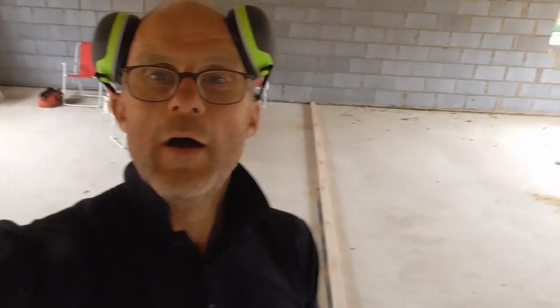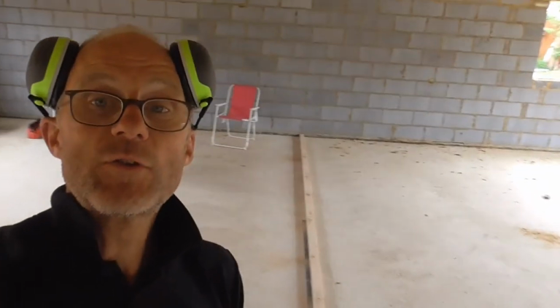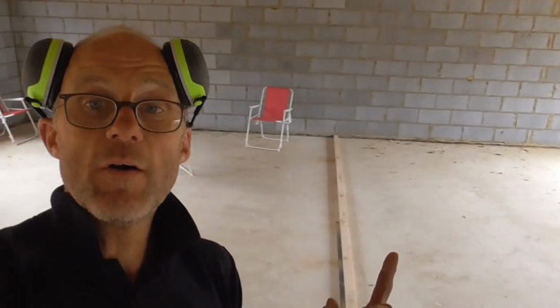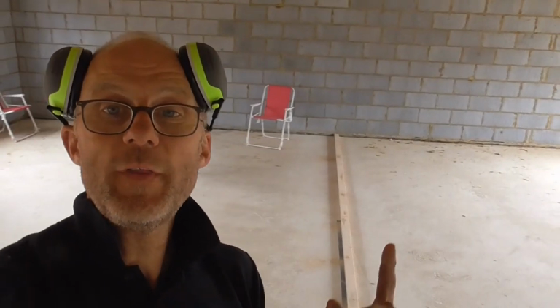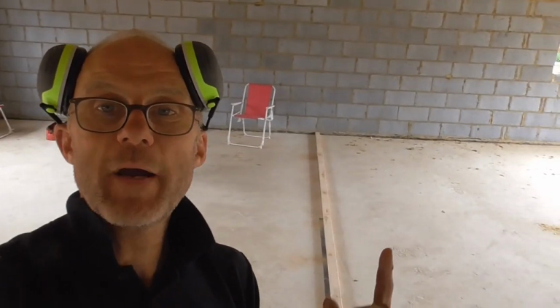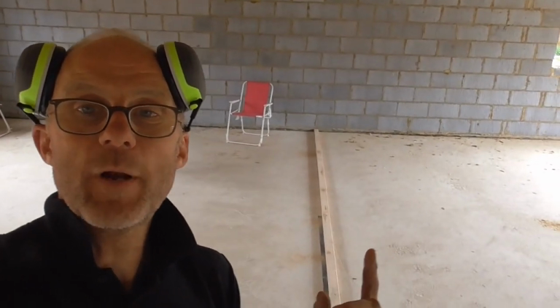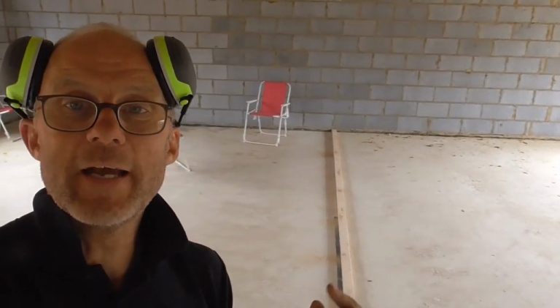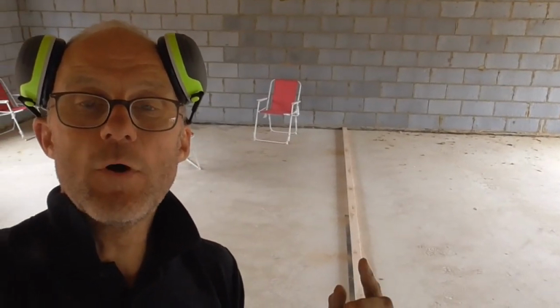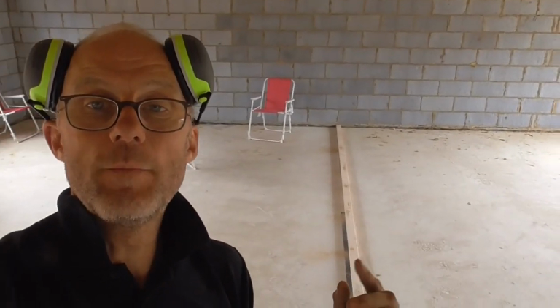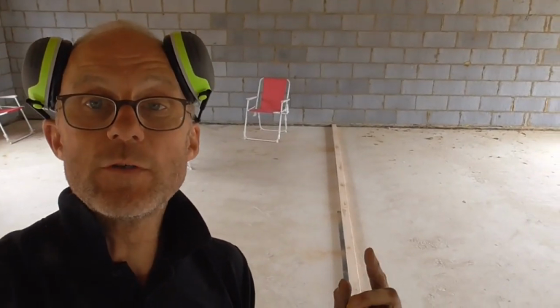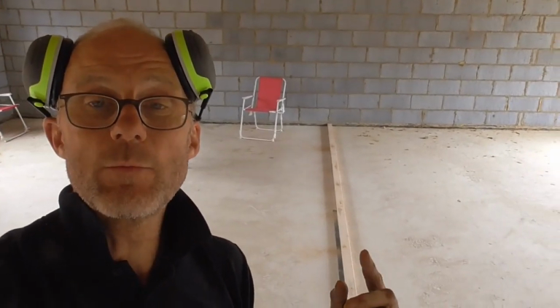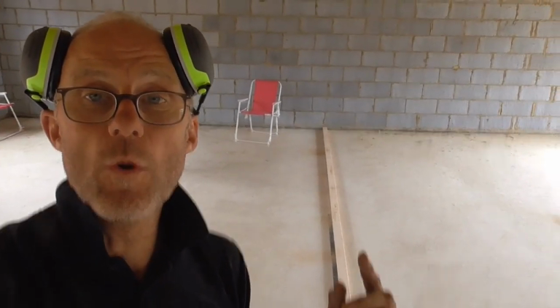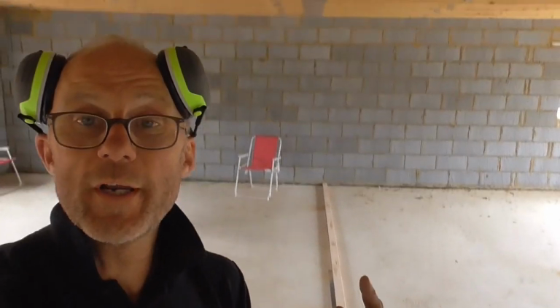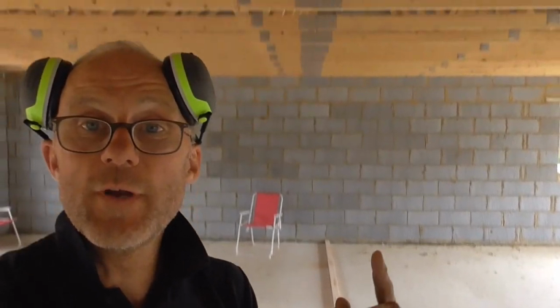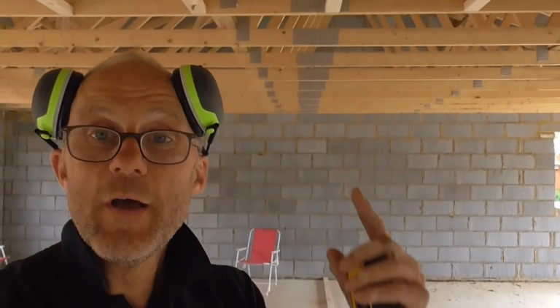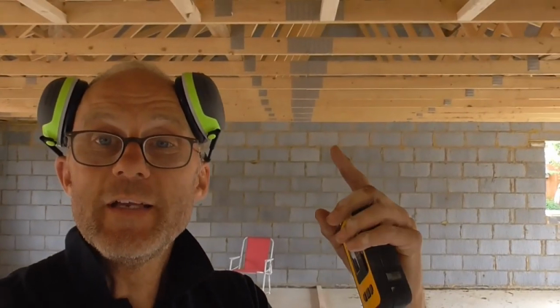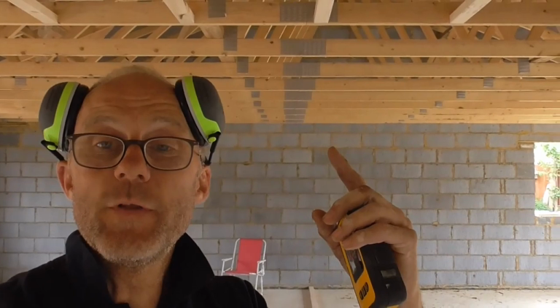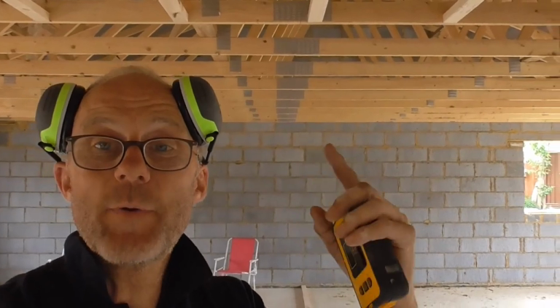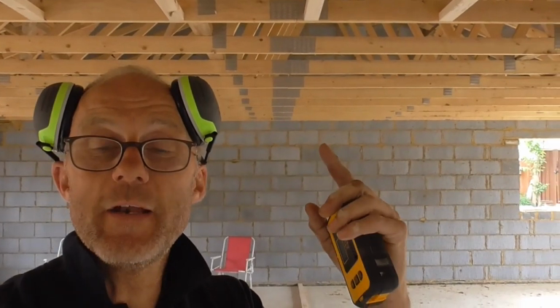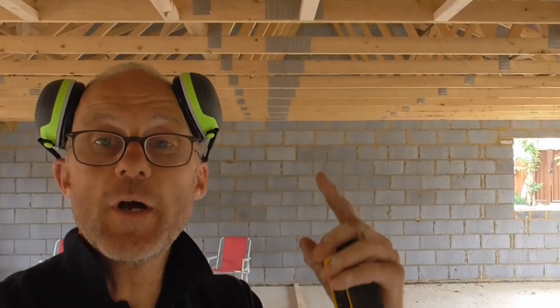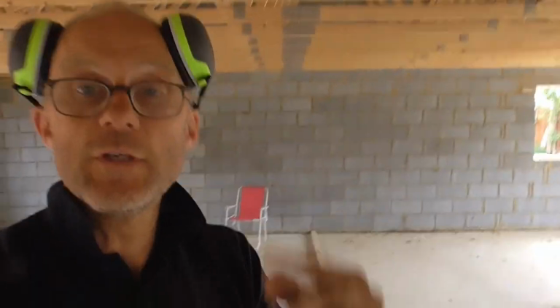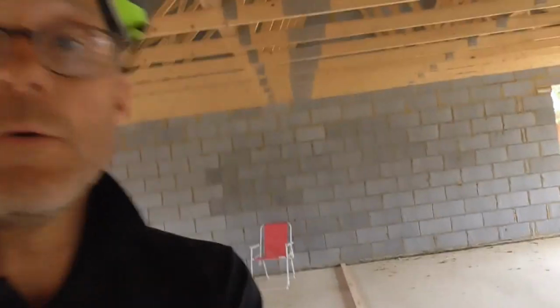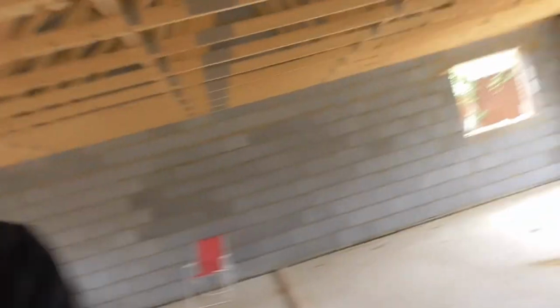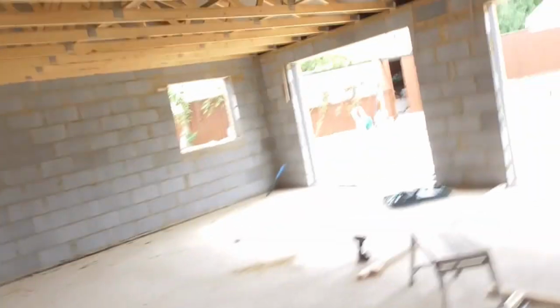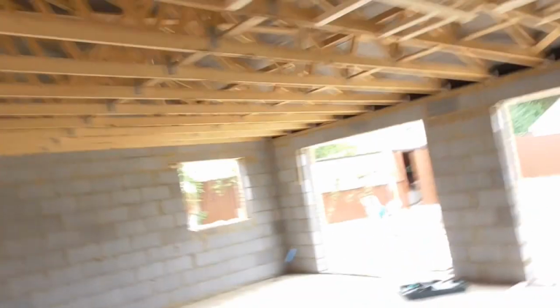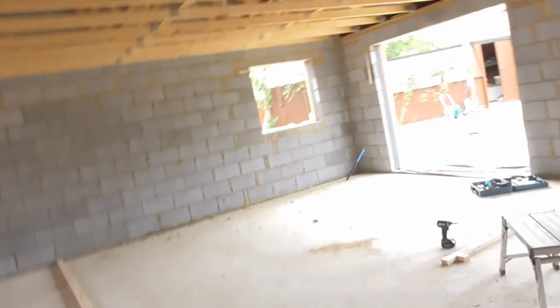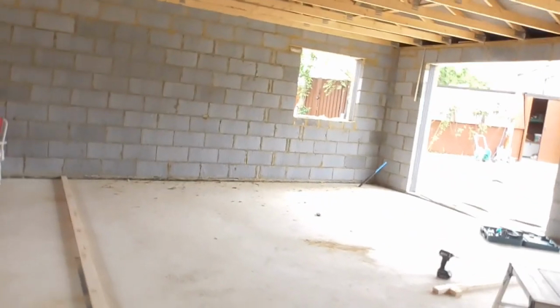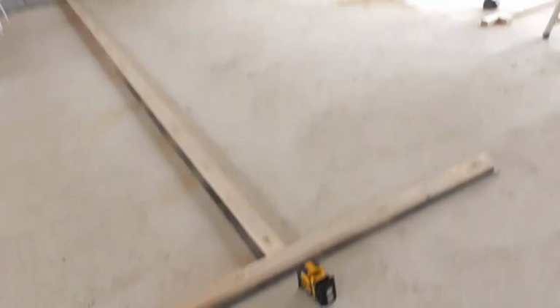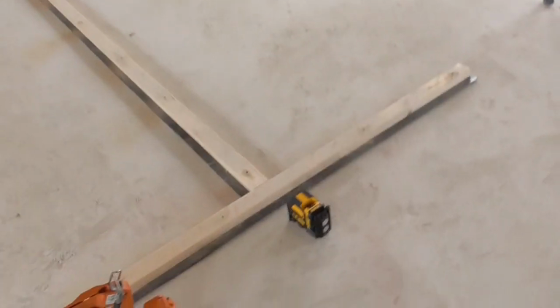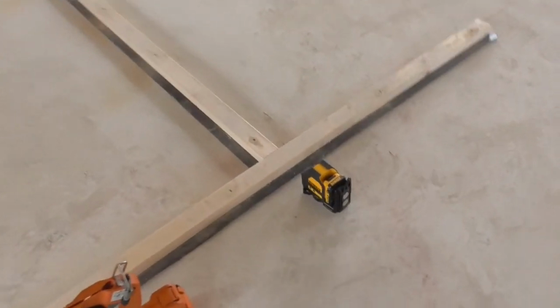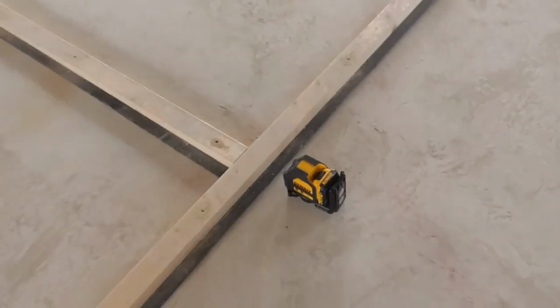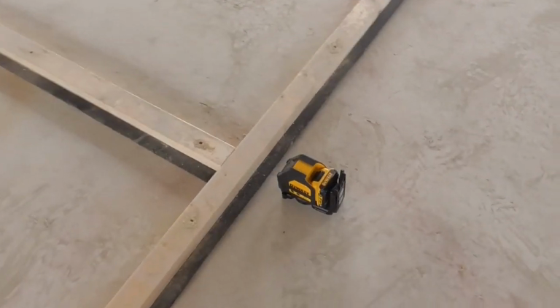Hello everyone. I've put this base plate down — I'm doing some stud work wall and what I need to do now is put the head plate in. What I usually do is use my wonderful DeWalt laser.